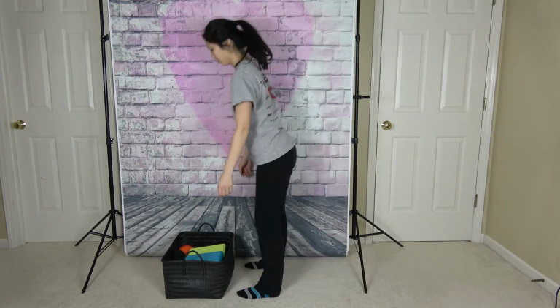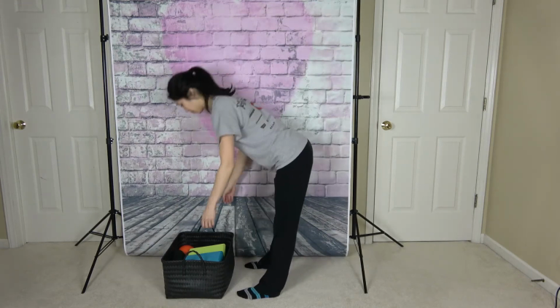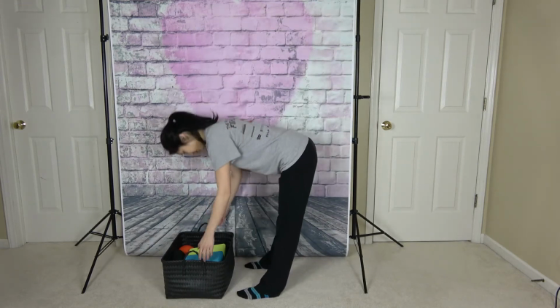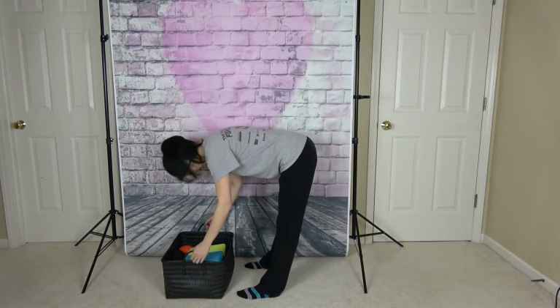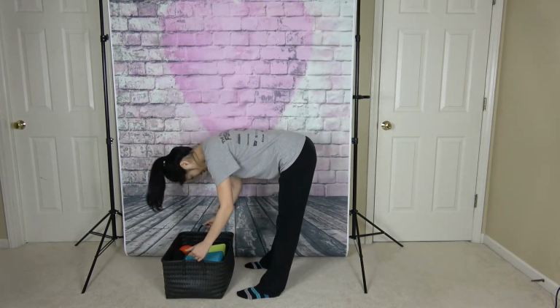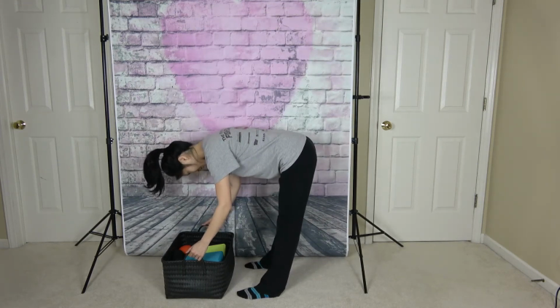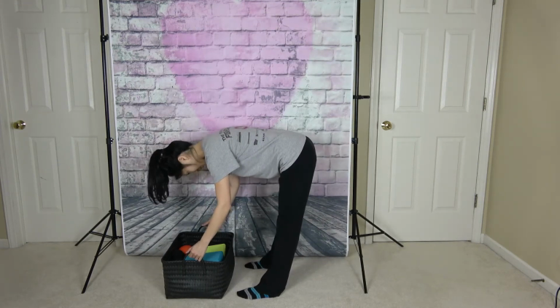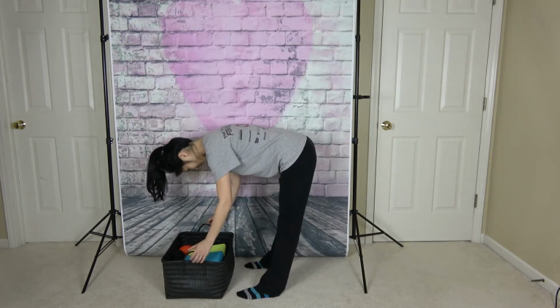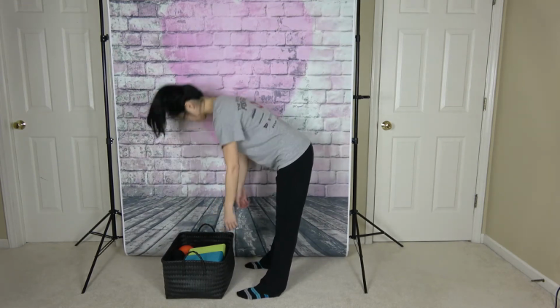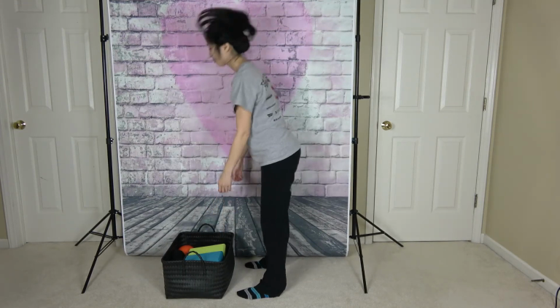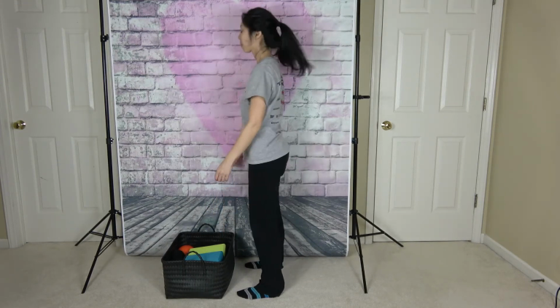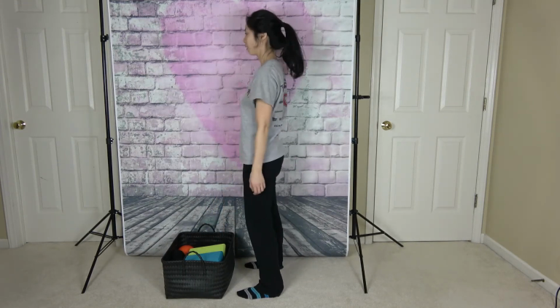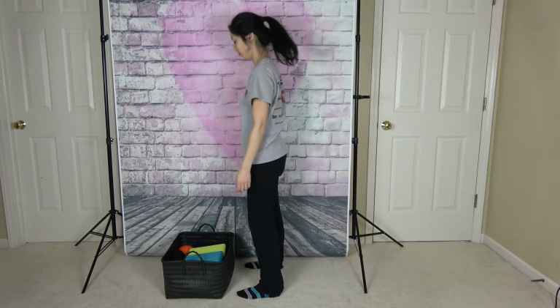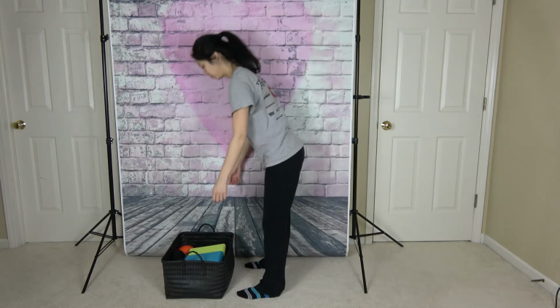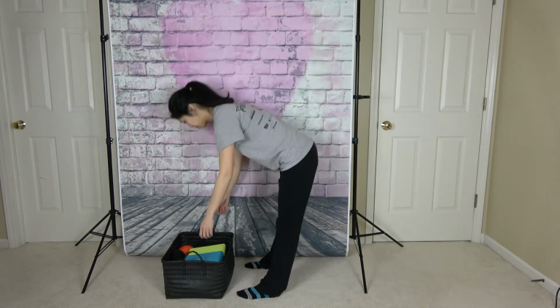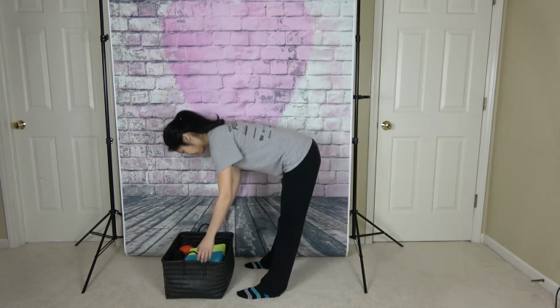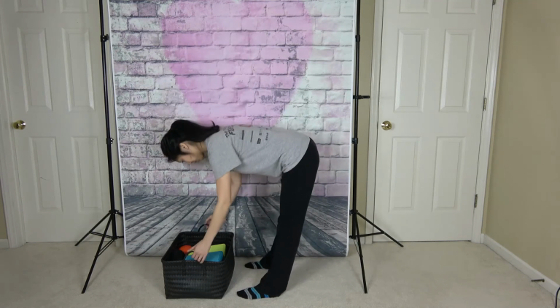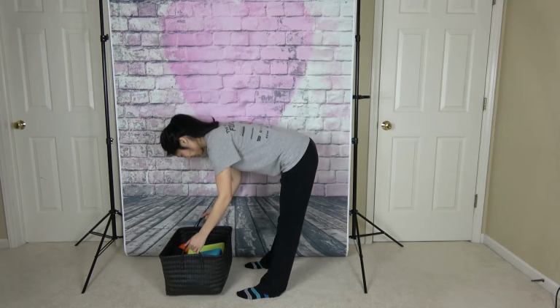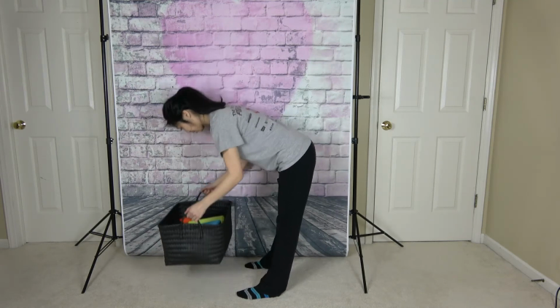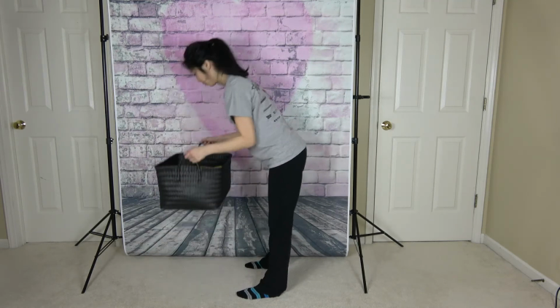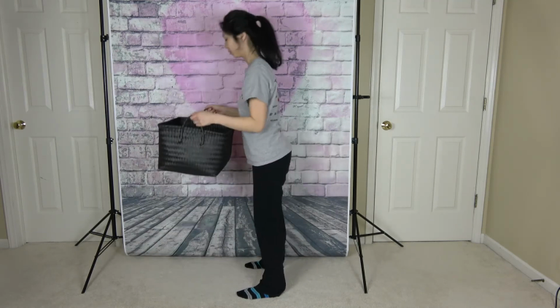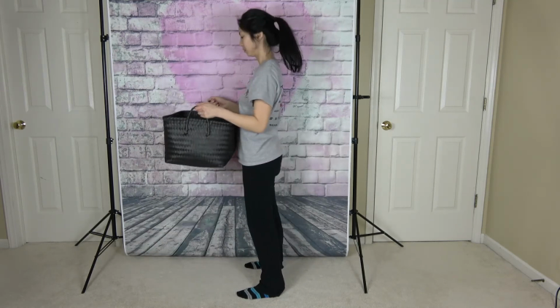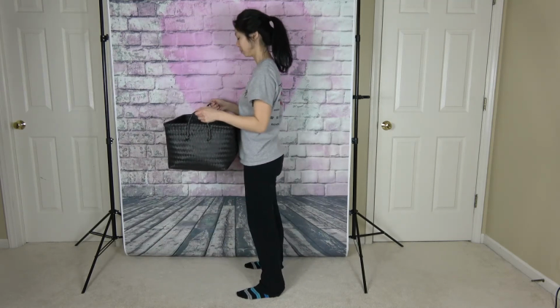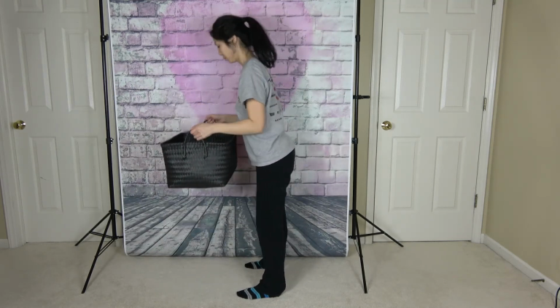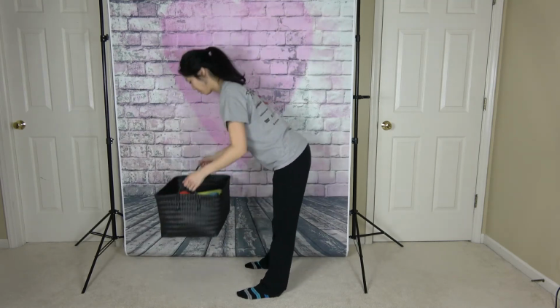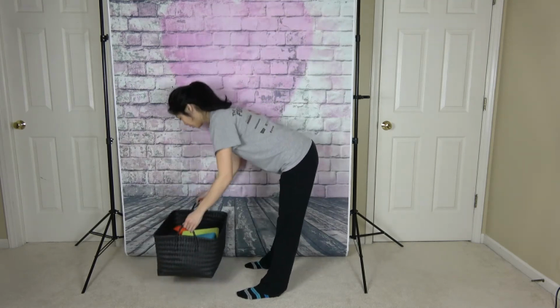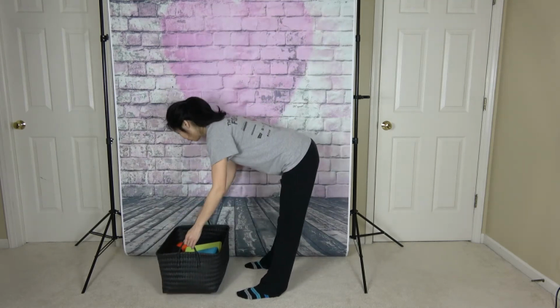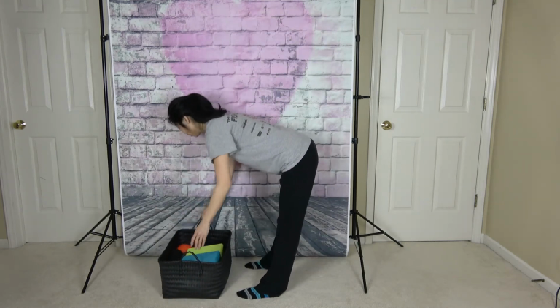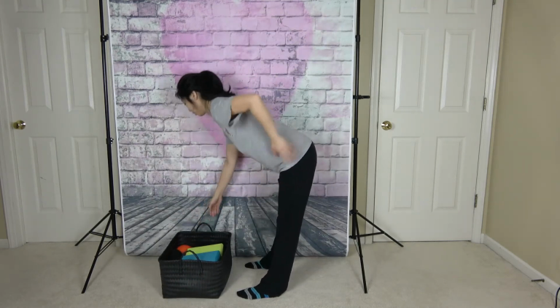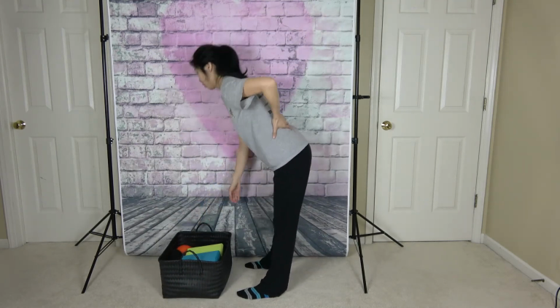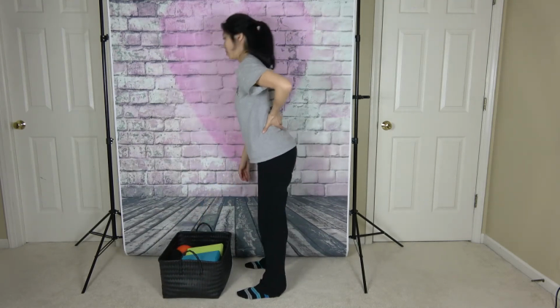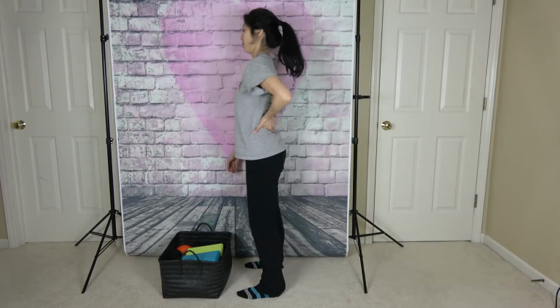The problem with bending forward when you pick up an object is the amount of pressure you place on your spine, possibly contributing to bulging discs or disc herniations which result in low back and leg pain.